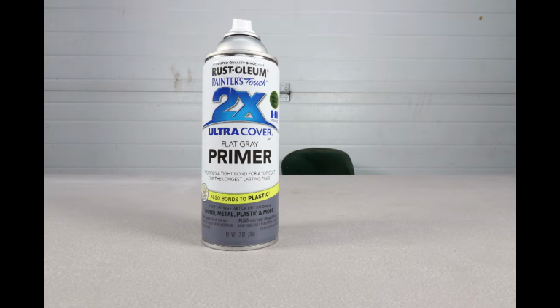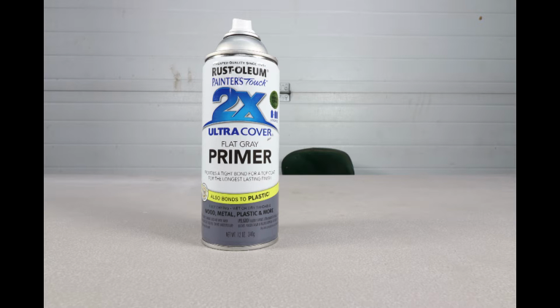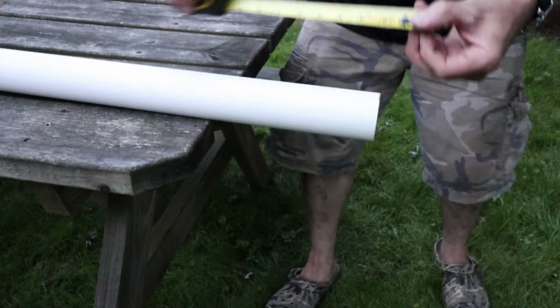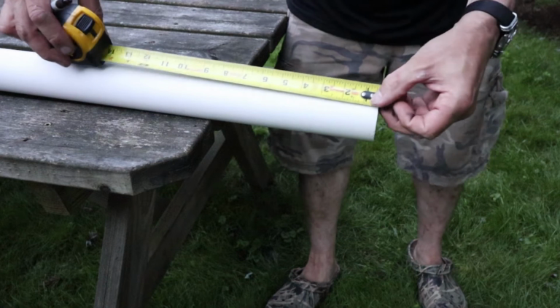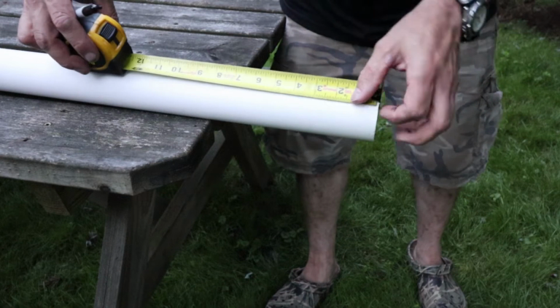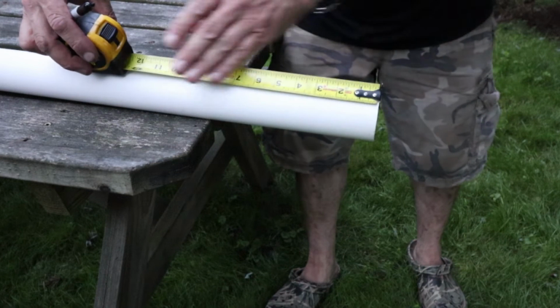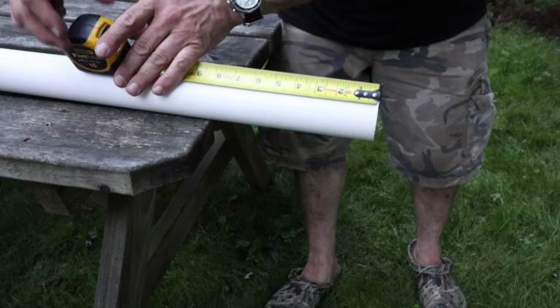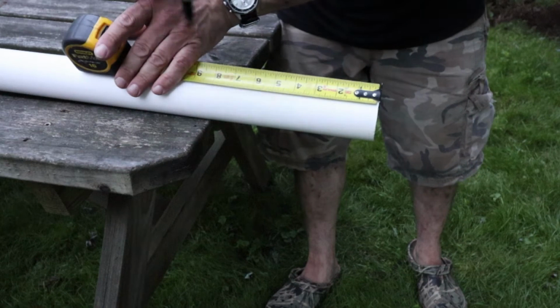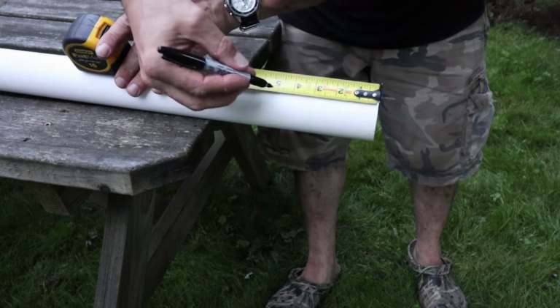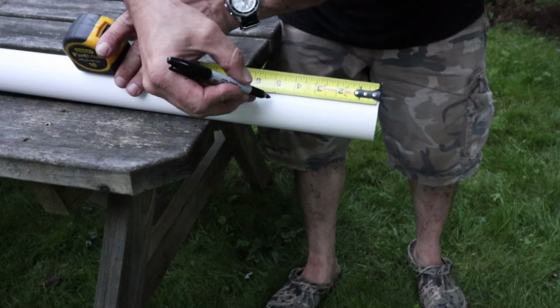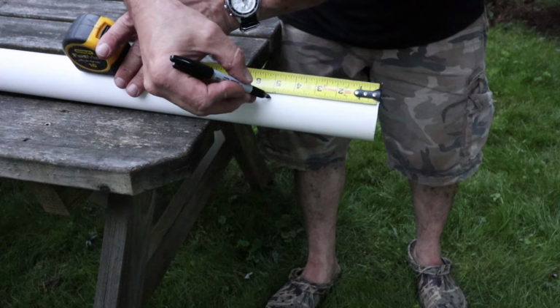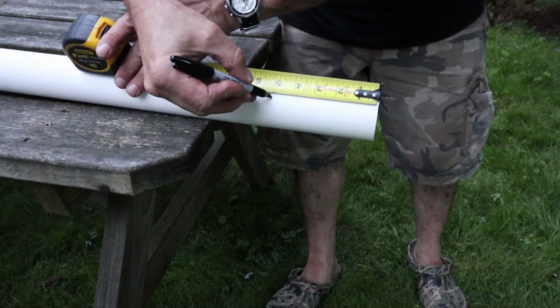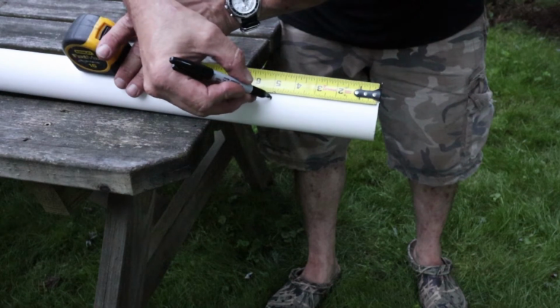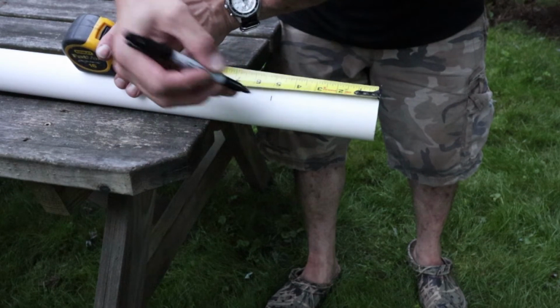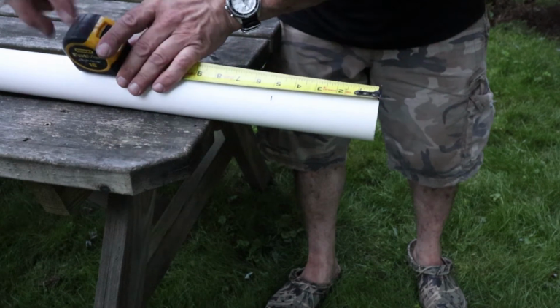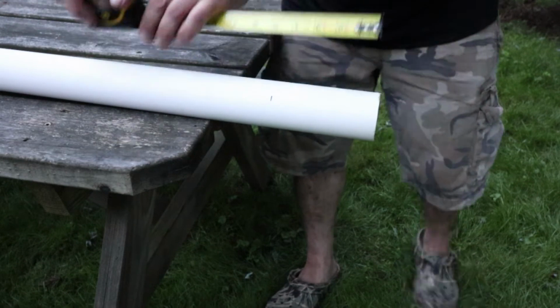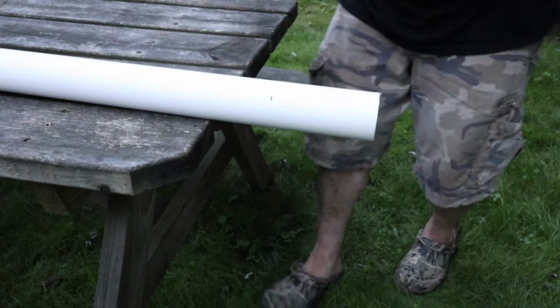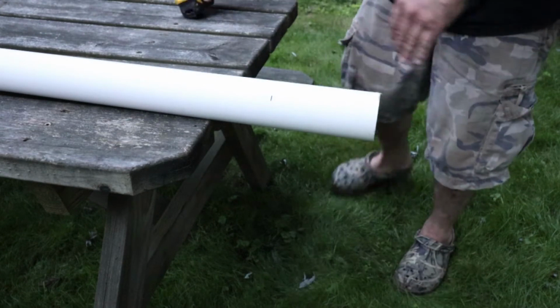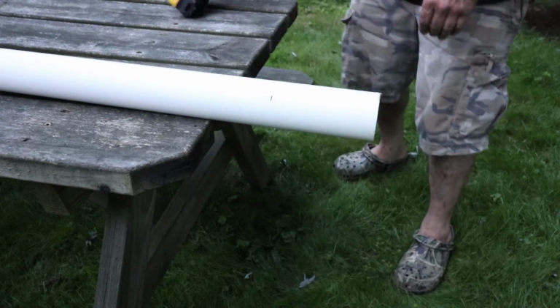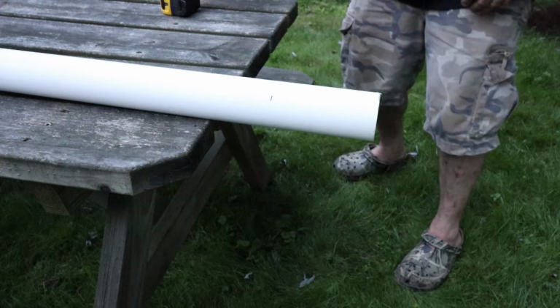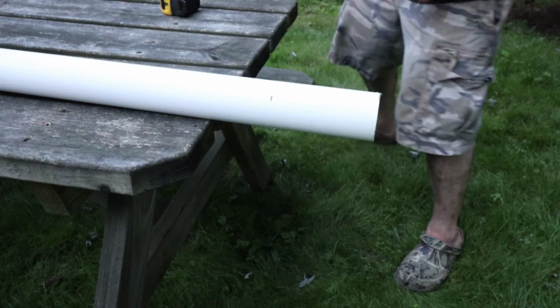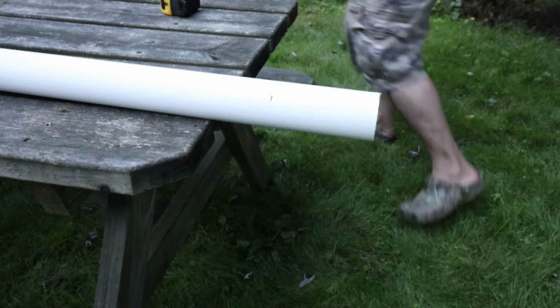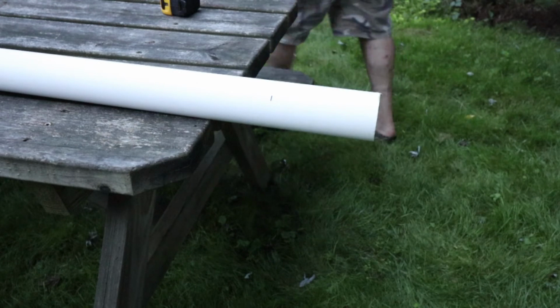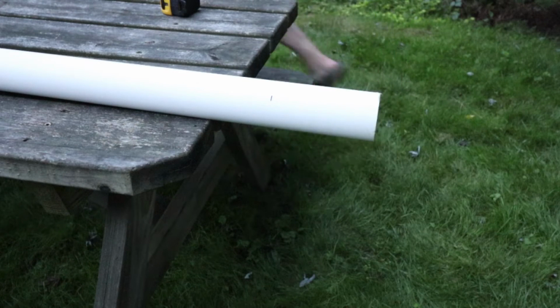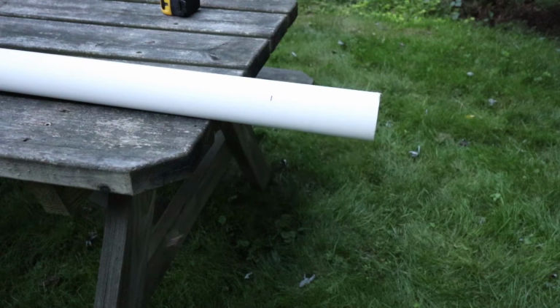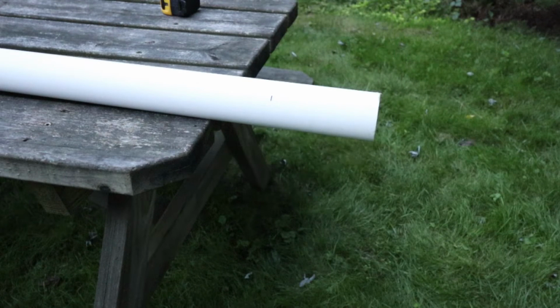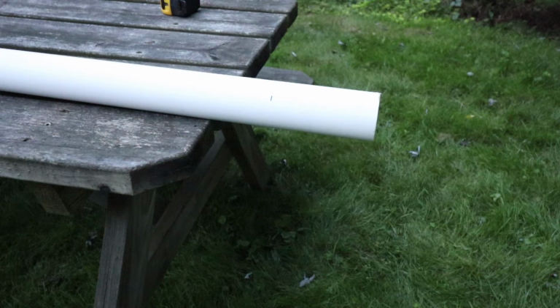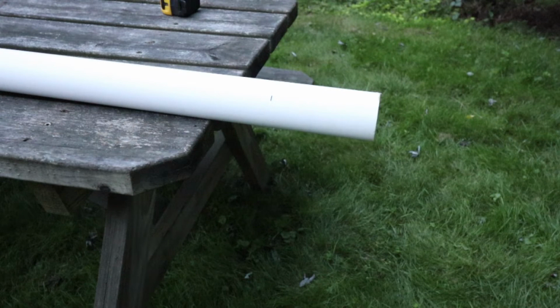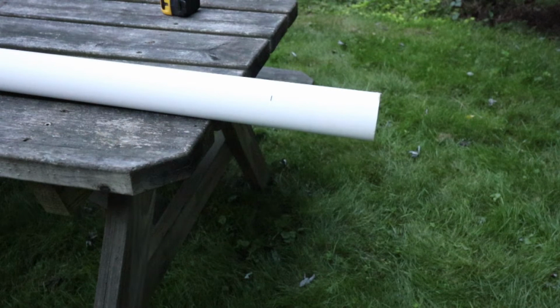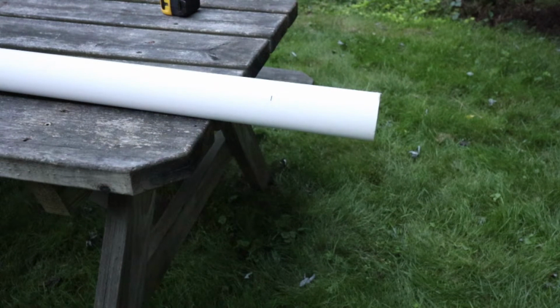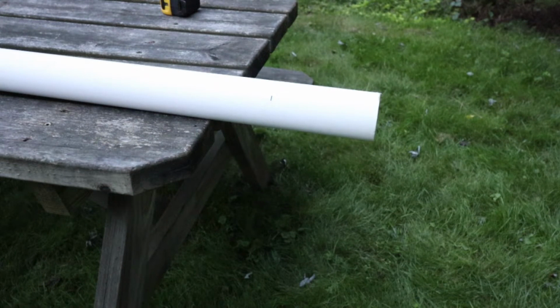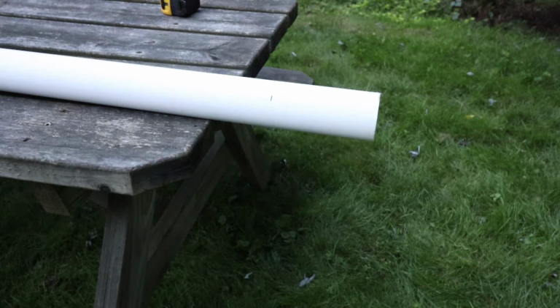Now let's make some cuts. We are going to need 6 five-inch long pieces of the 2 inch schedule 40 PVC. Remember to measure twice and cut once — that's how we roll in these parts.